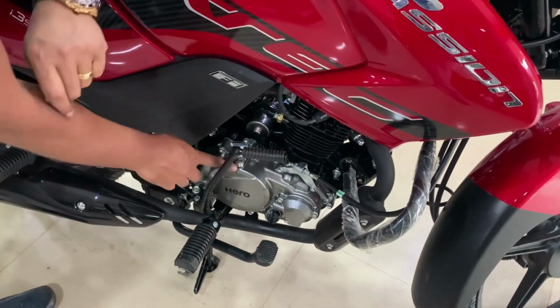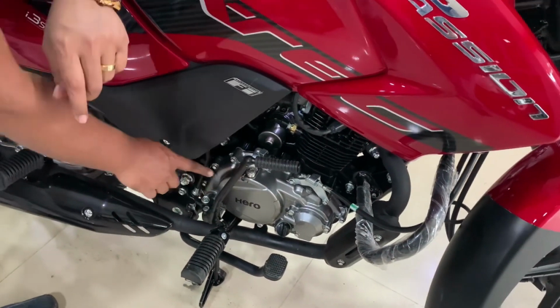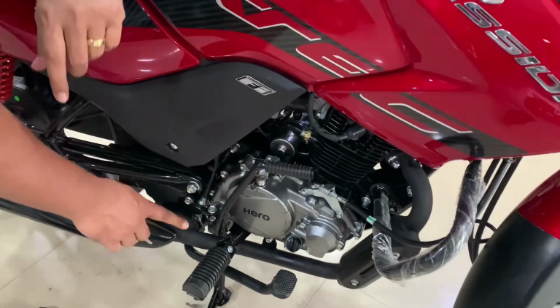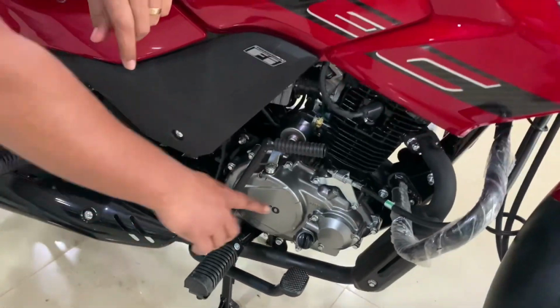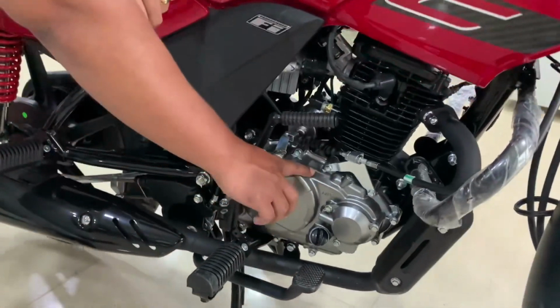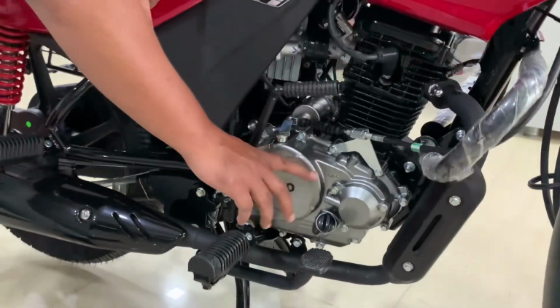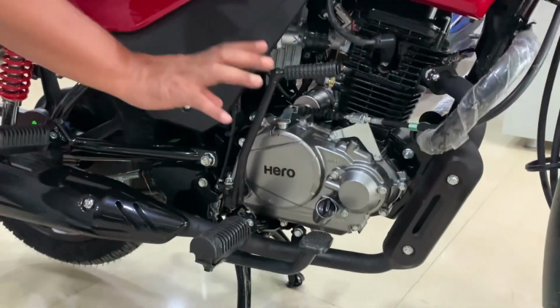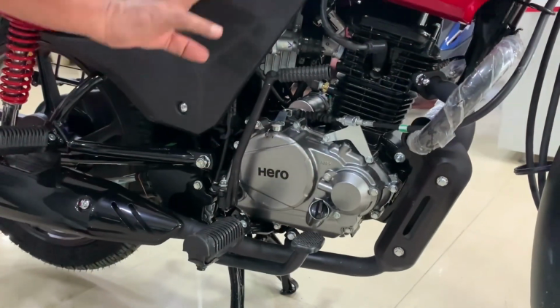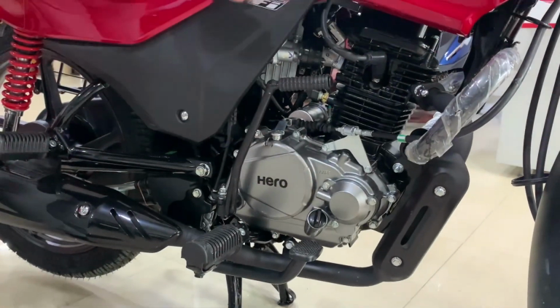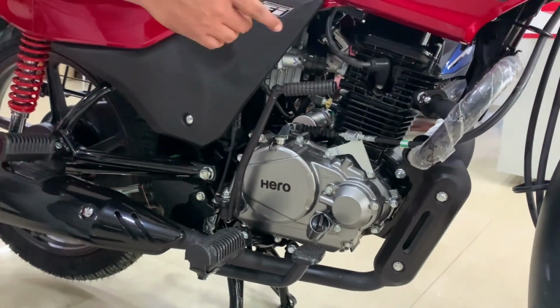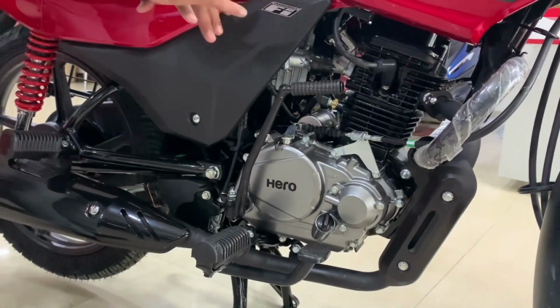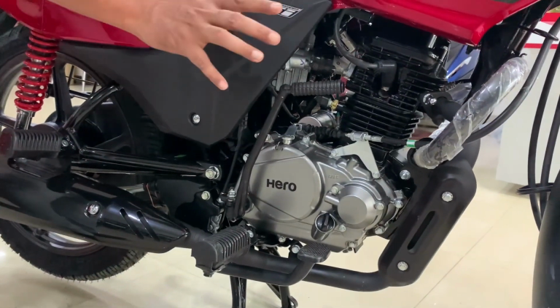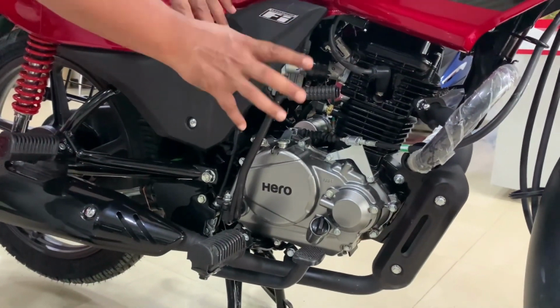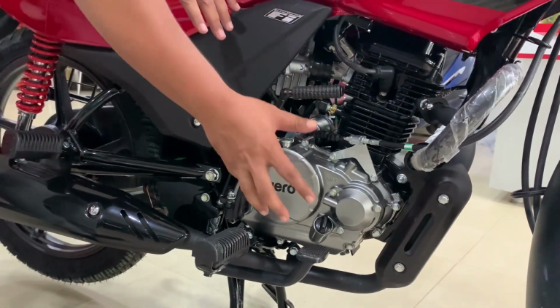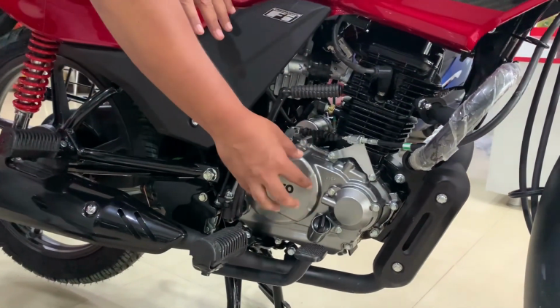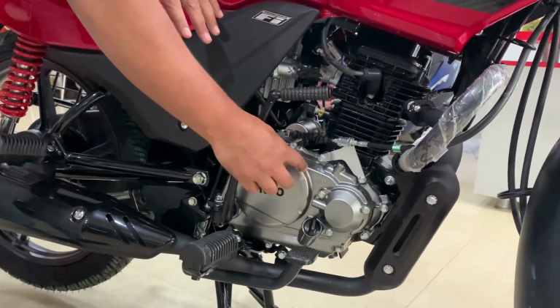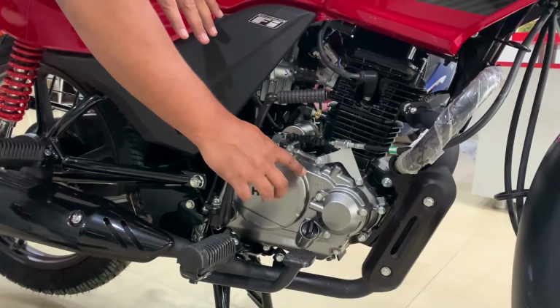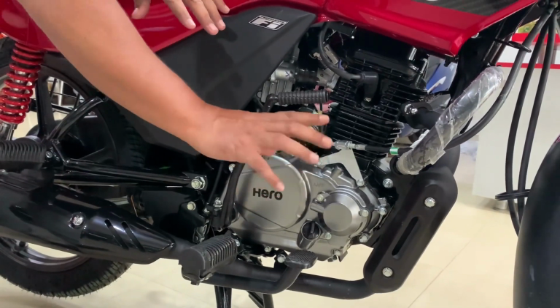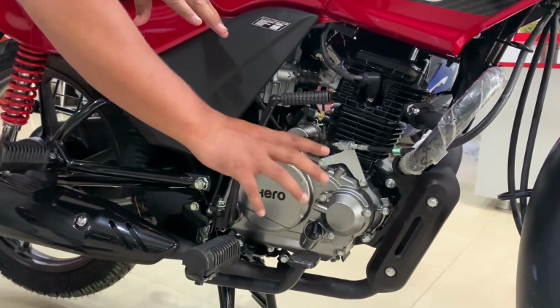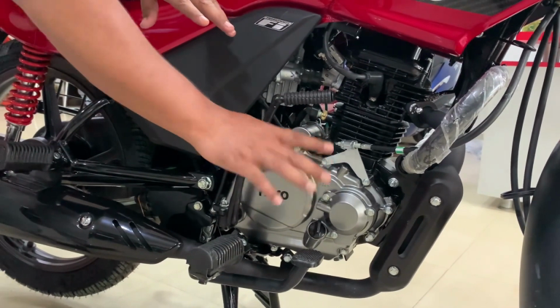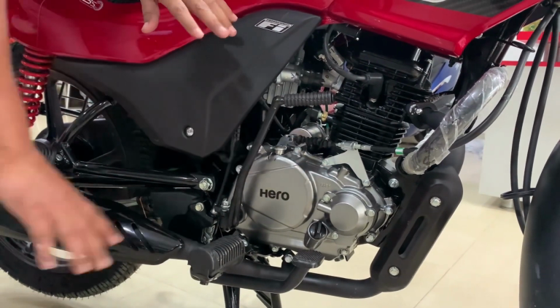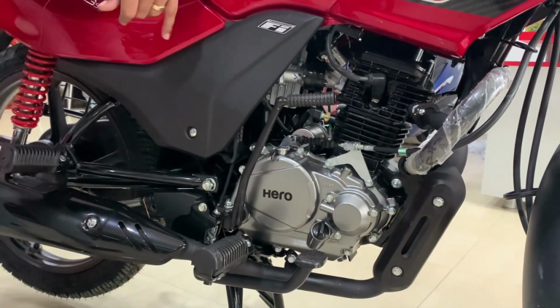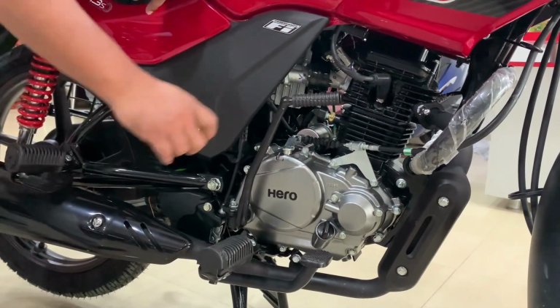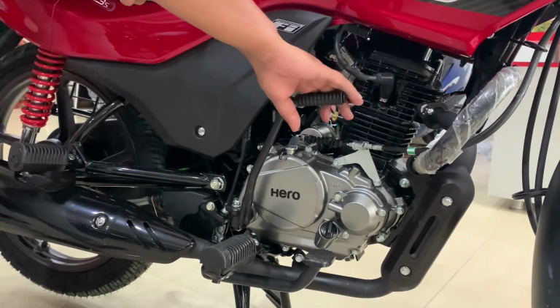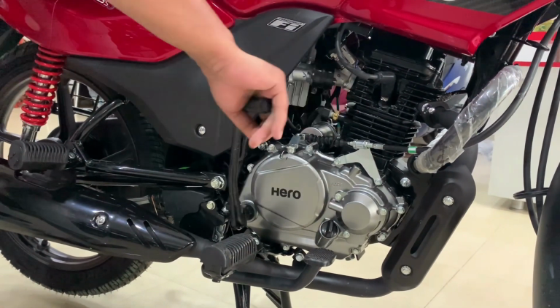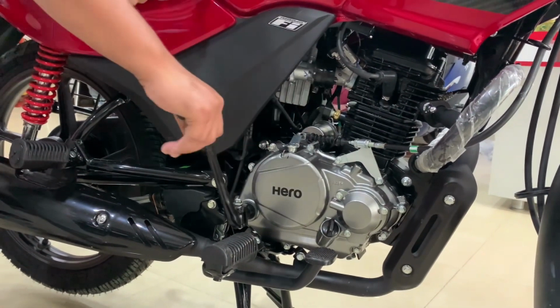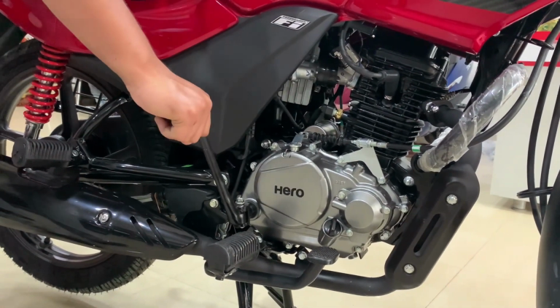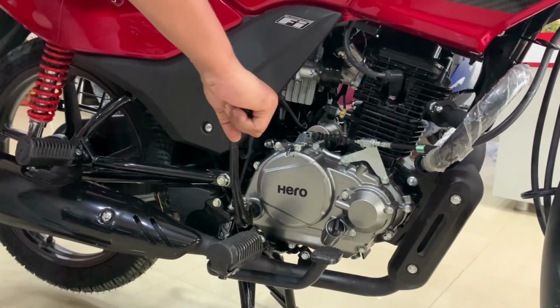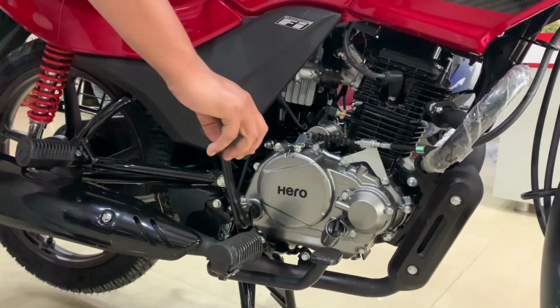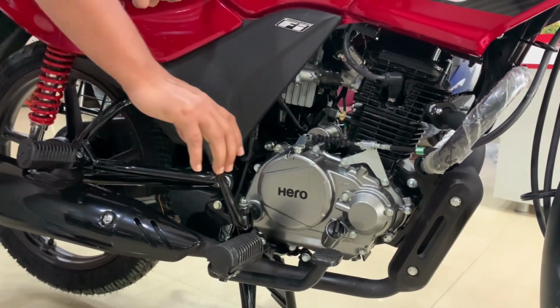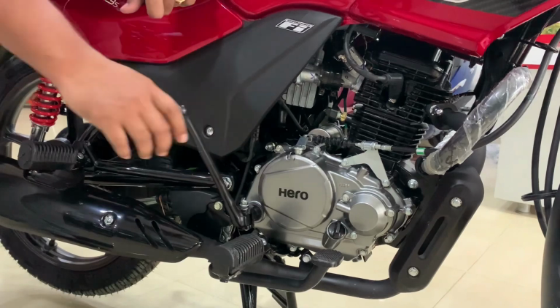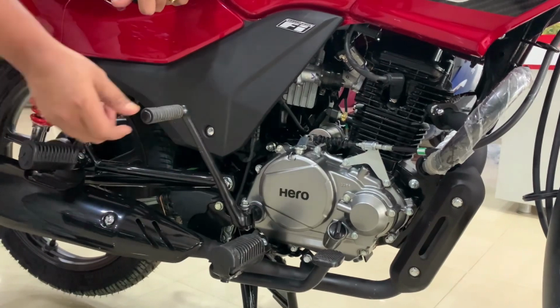The engine area is very important from a safety point of view — the color of the engine is done the same. The paint is also the same for the long run. The signing and look are the same. On the inside, you have the electronic key start system.